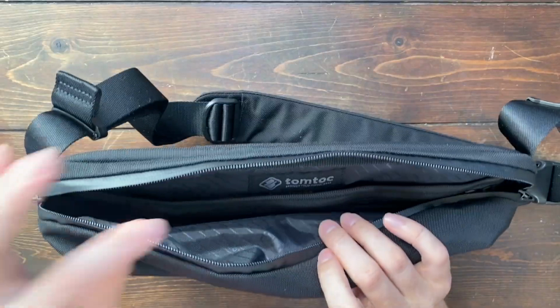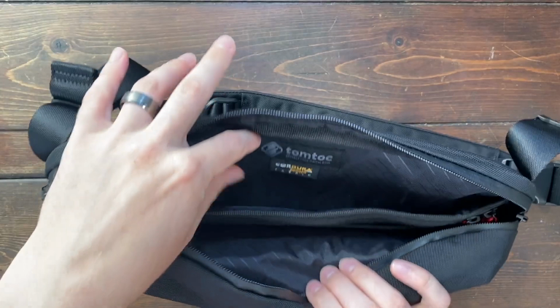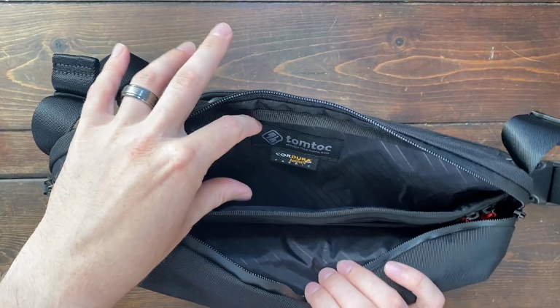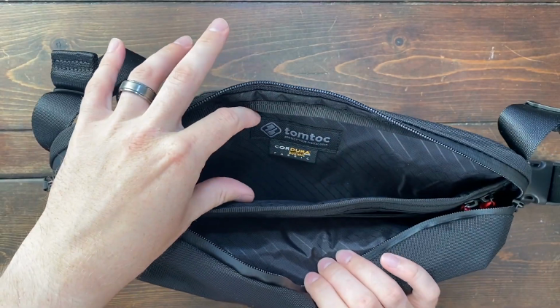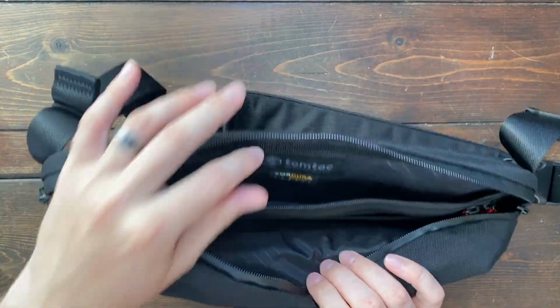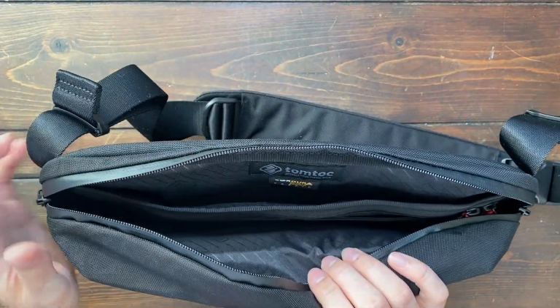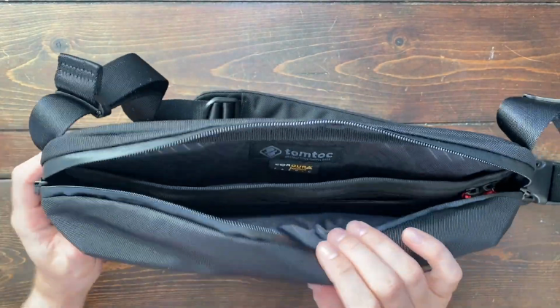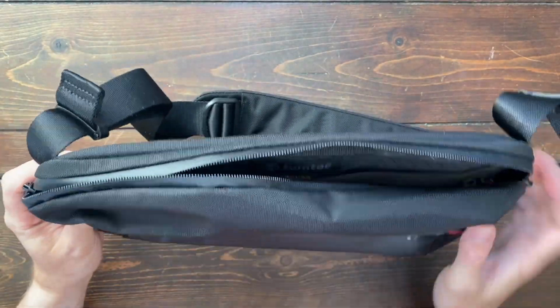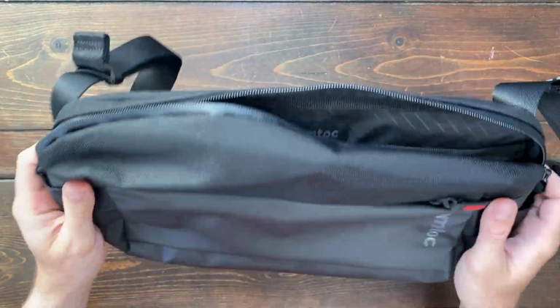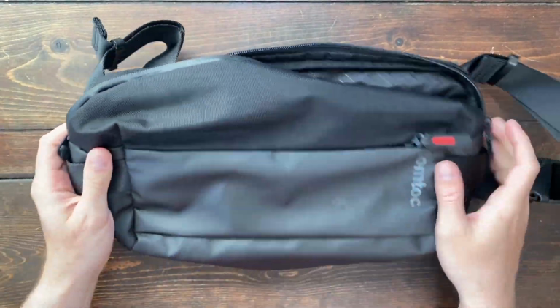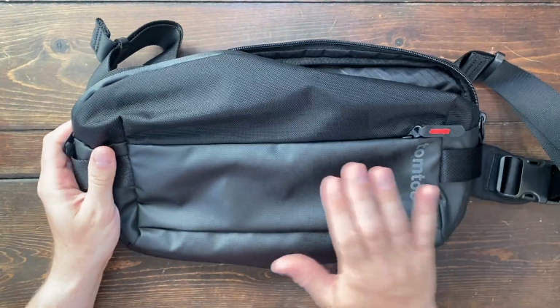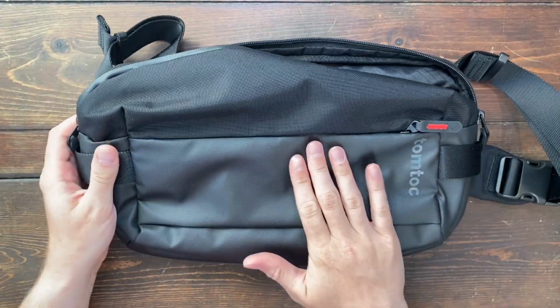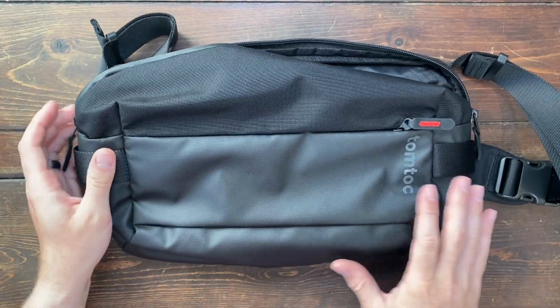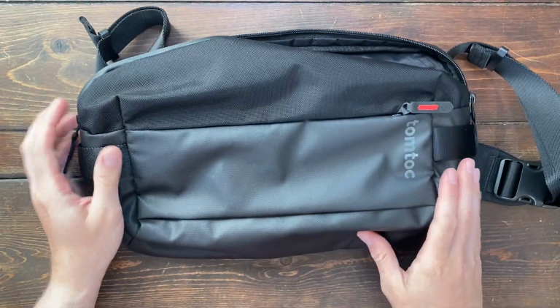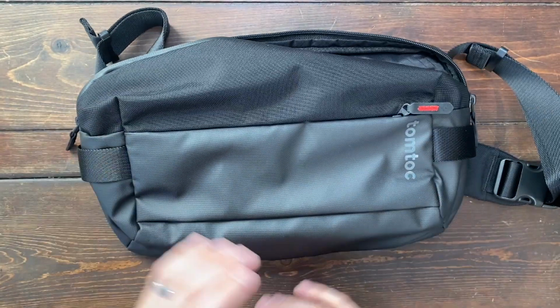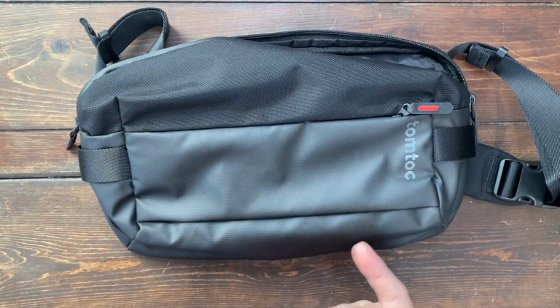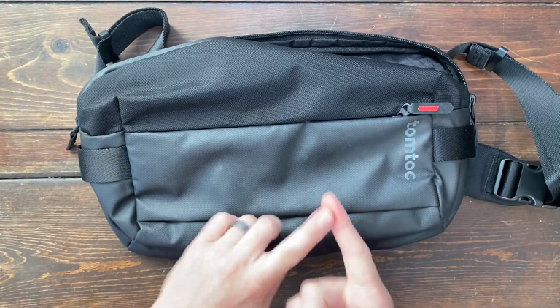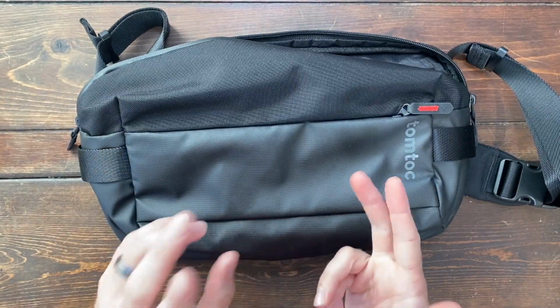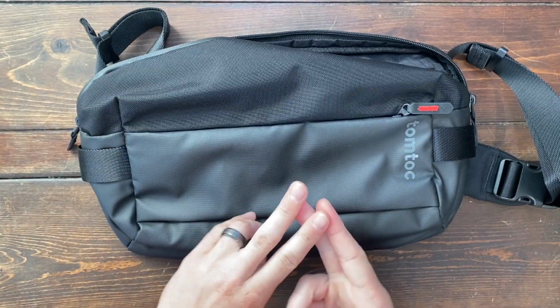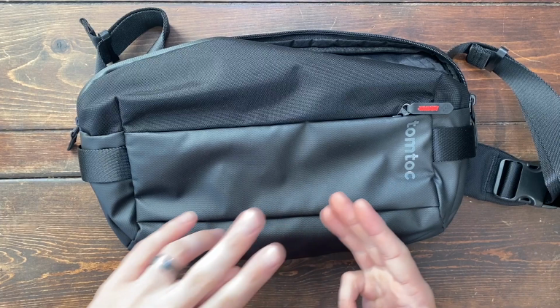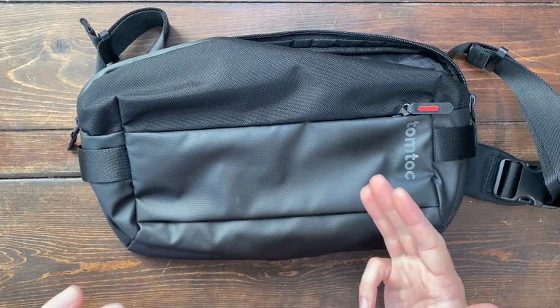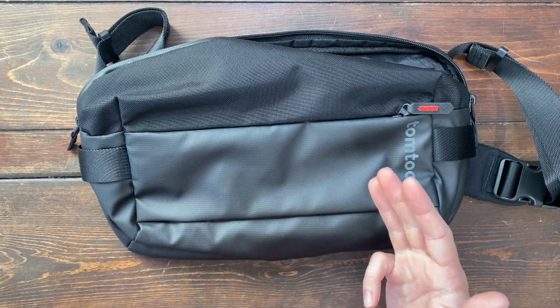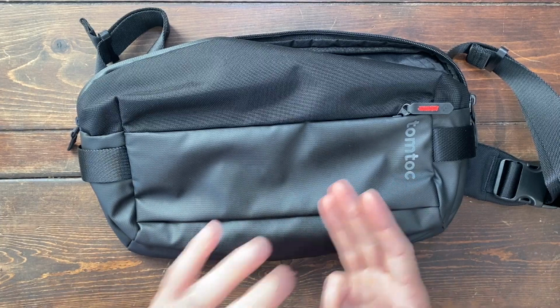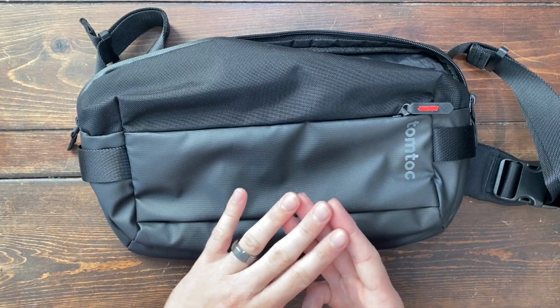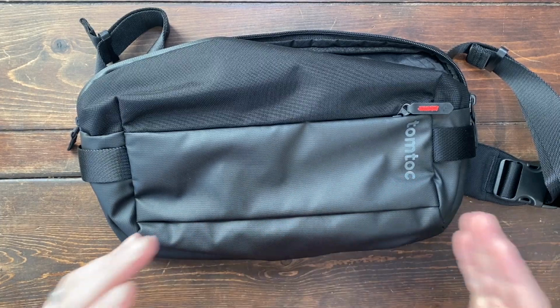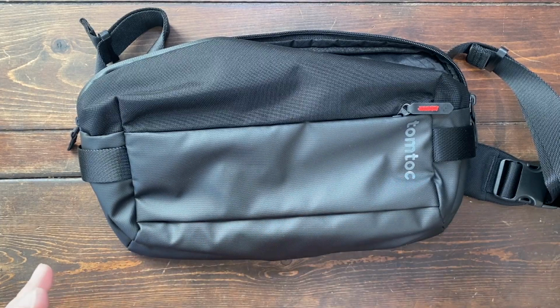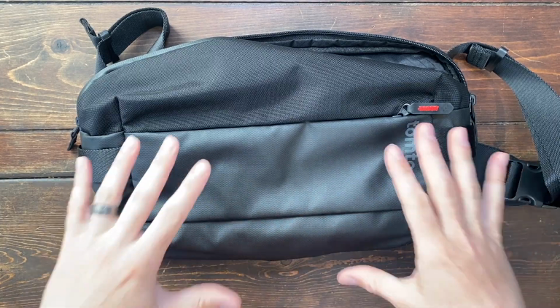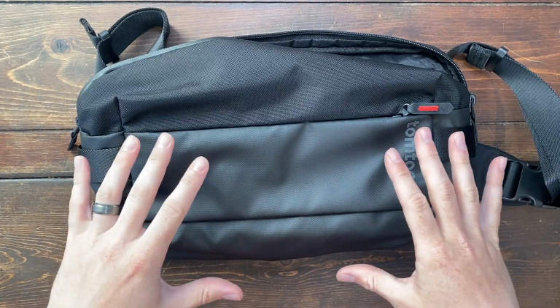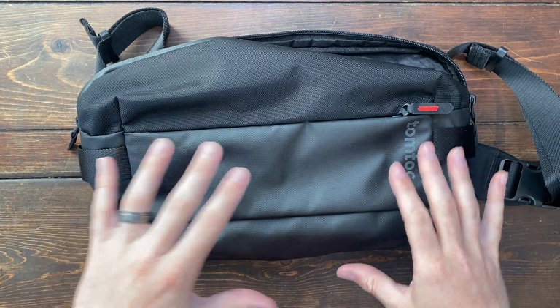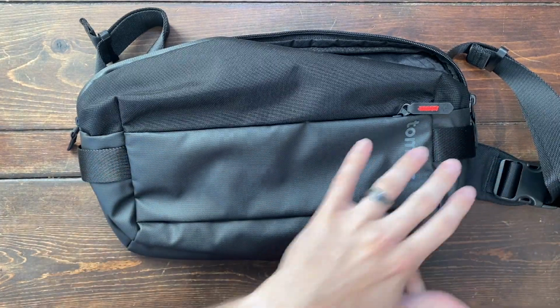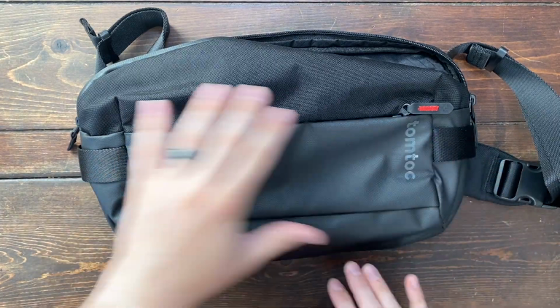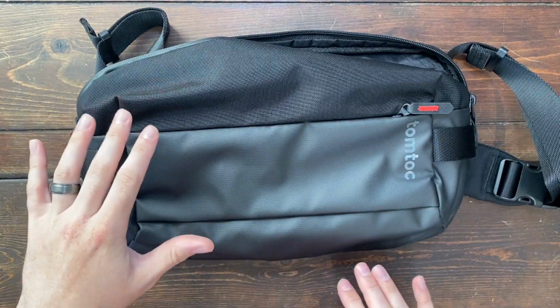The bigger compartment, of course, is my electronics compartment. And then the front pocket is usually where I store my wallet, my keys, my passport, and anything else I need easy access to.